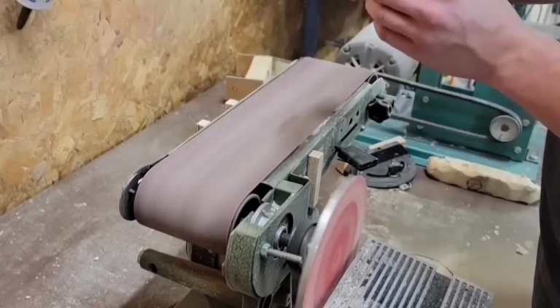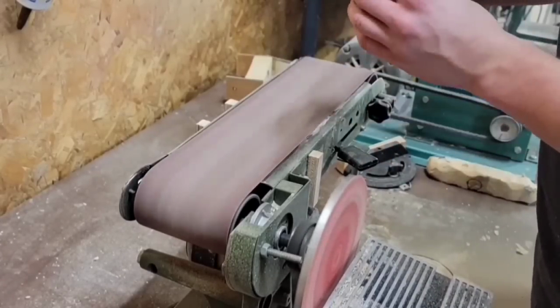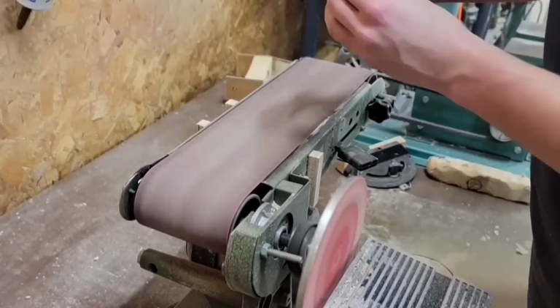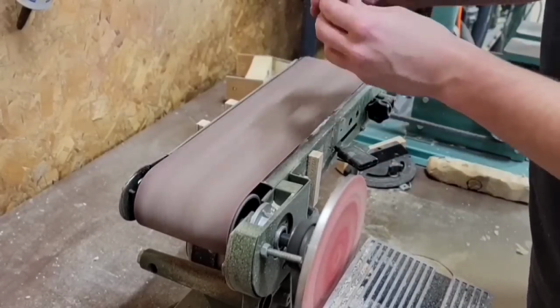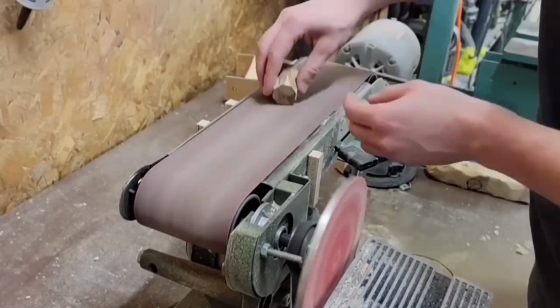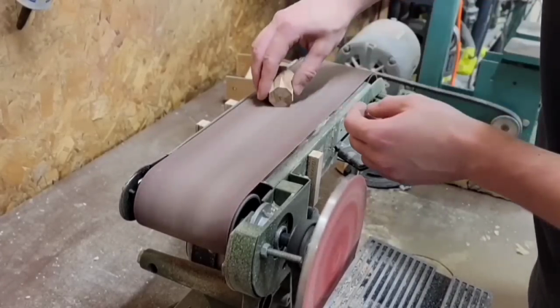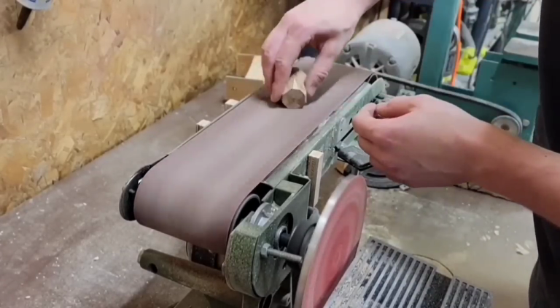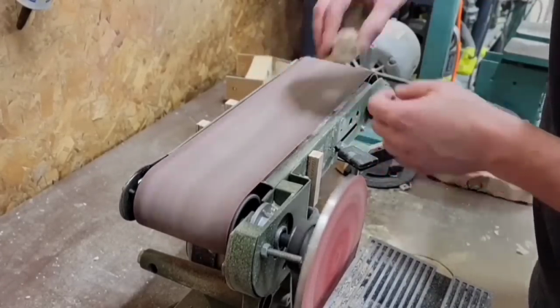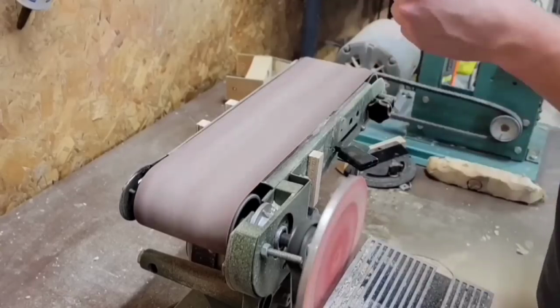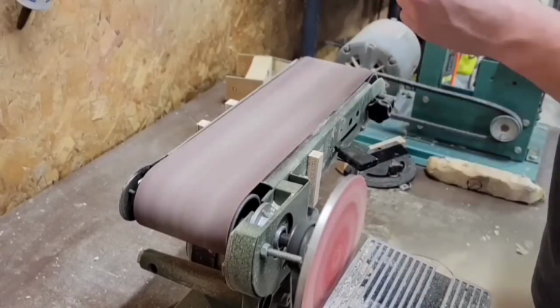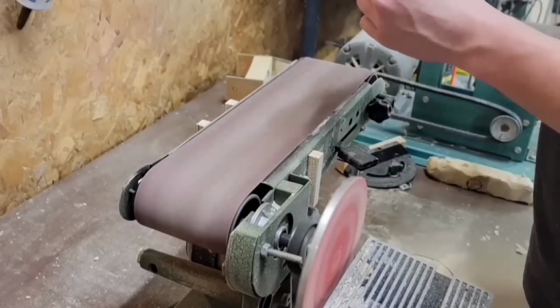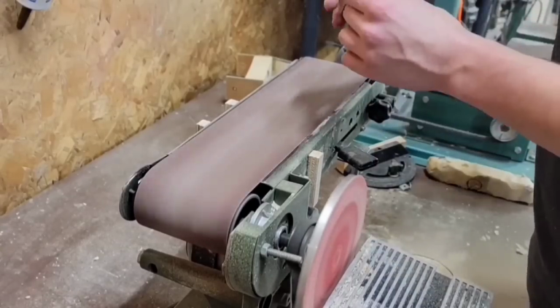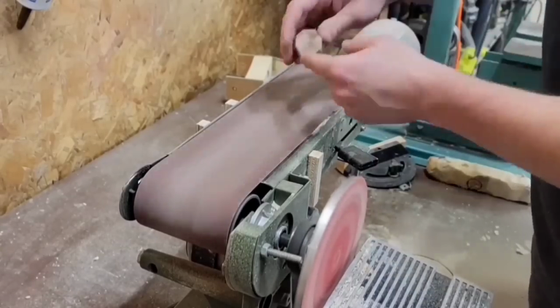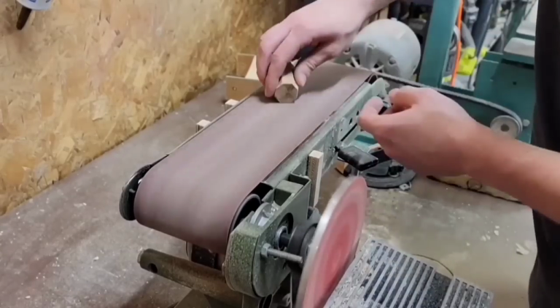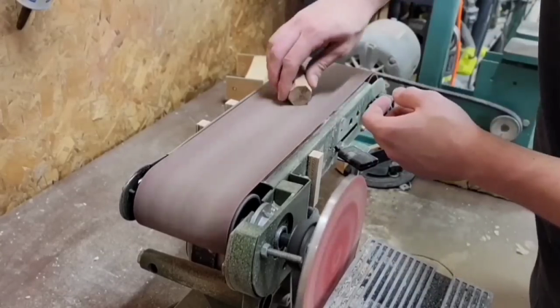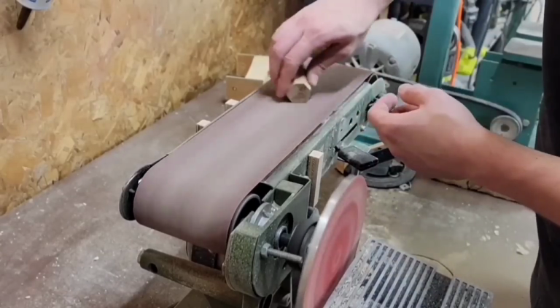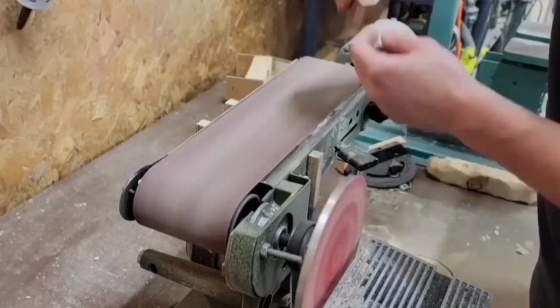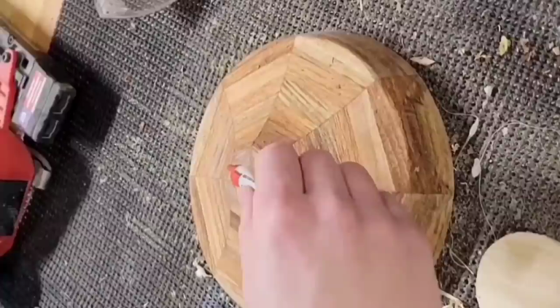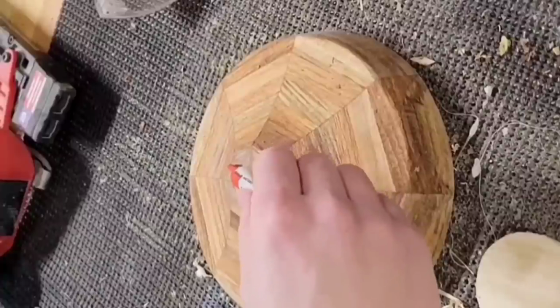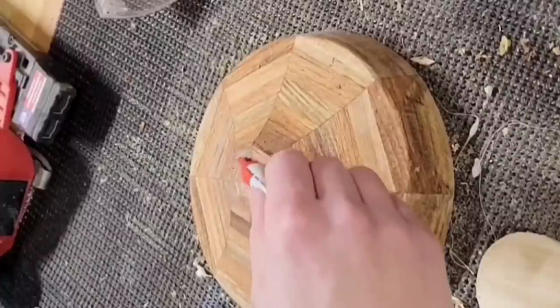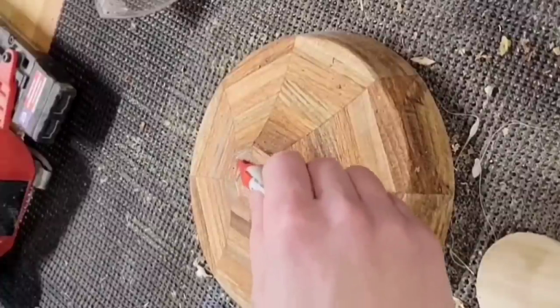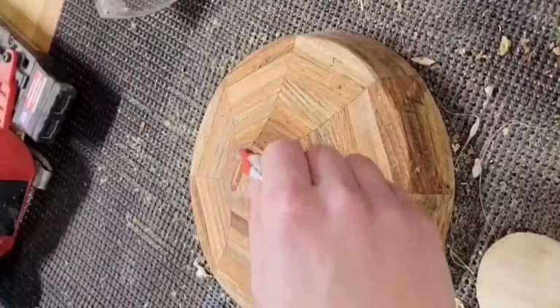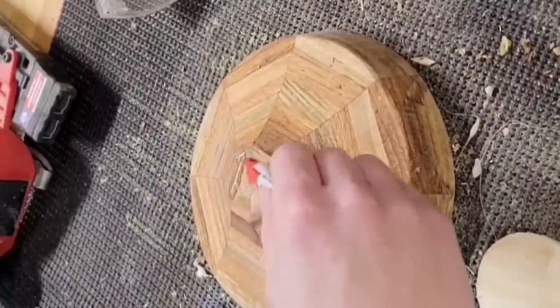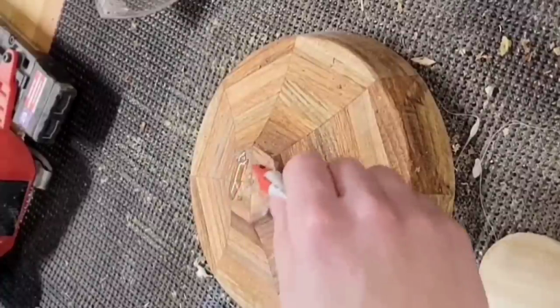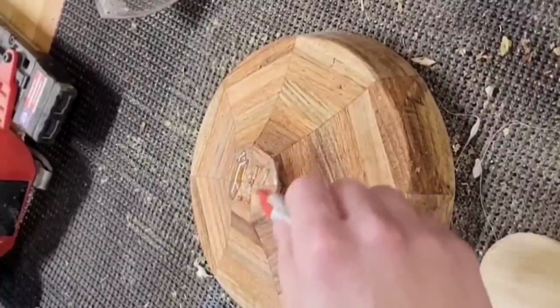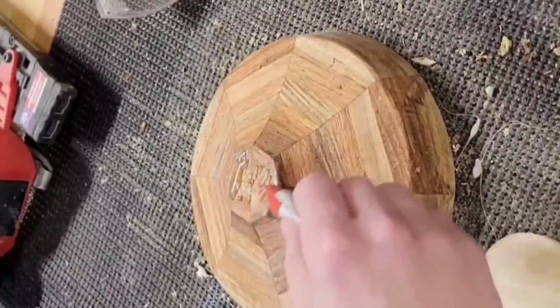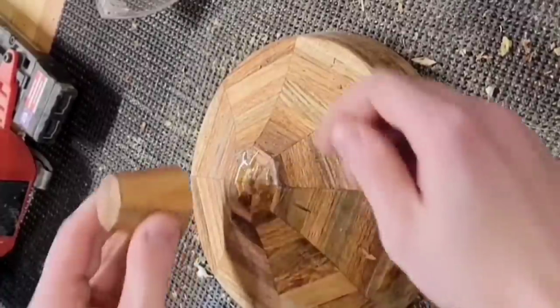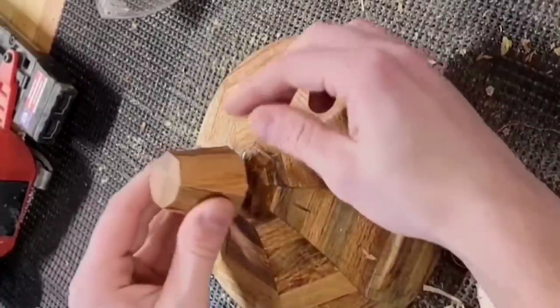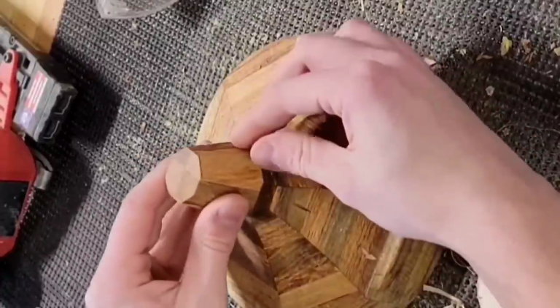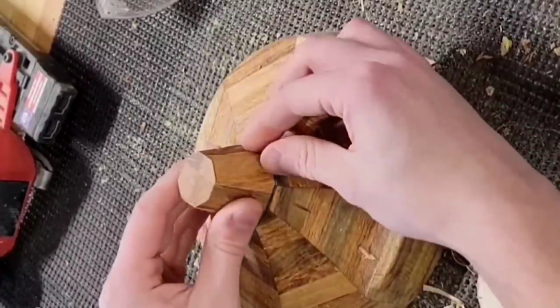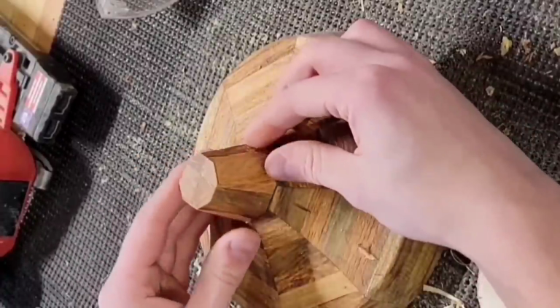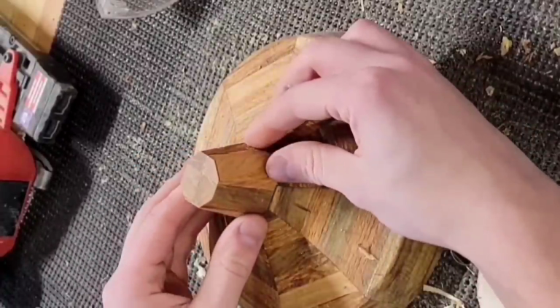I'm just going to CA glue this little piece to the base. I'm not too worried about strength here just because I'm going to run a dowel through both pieces to better secure it later.